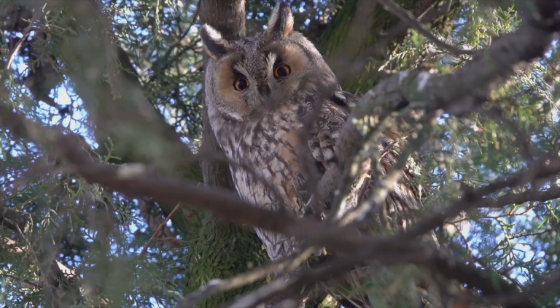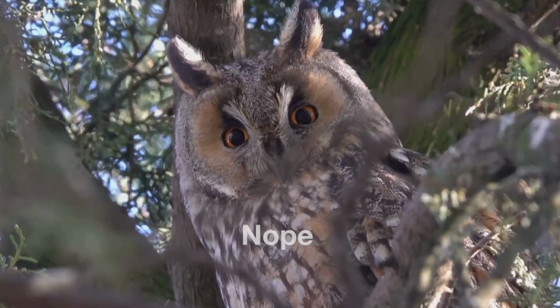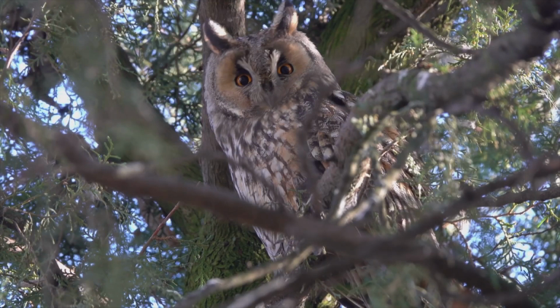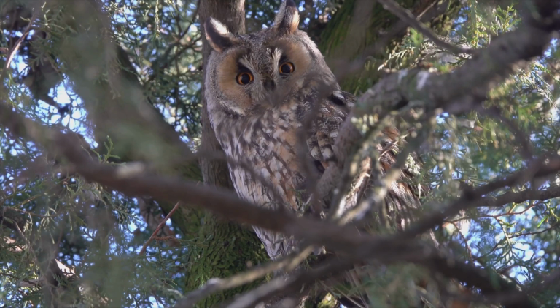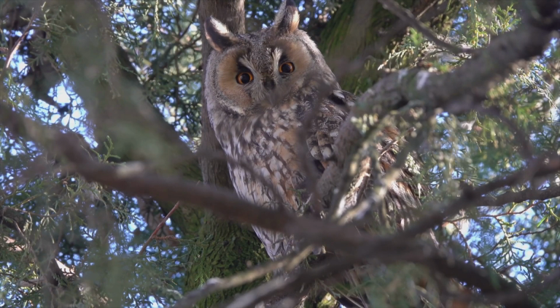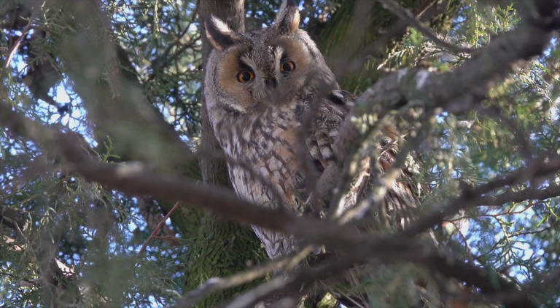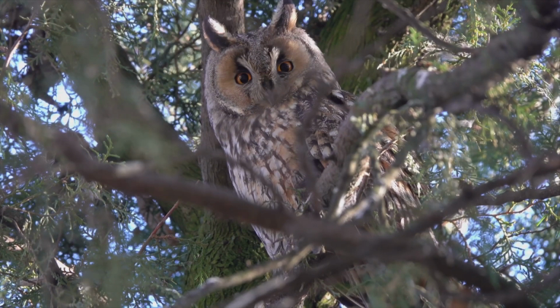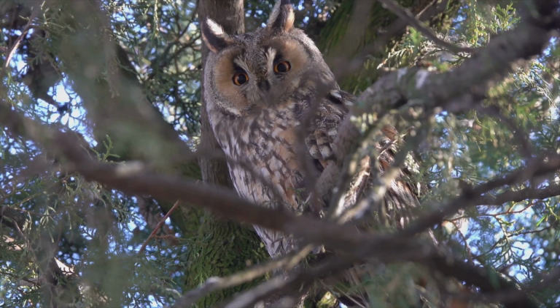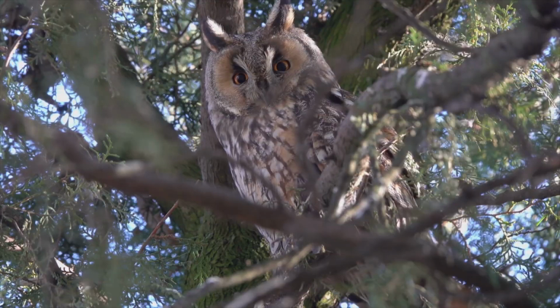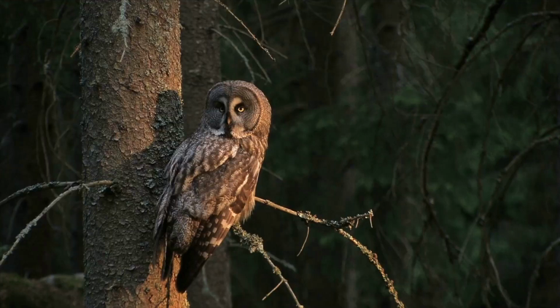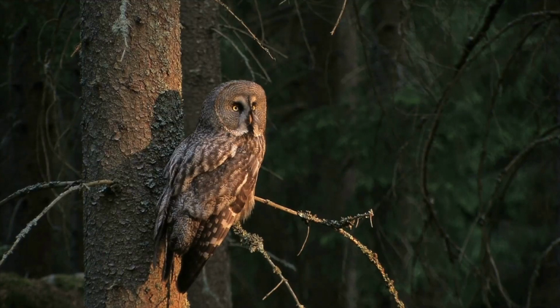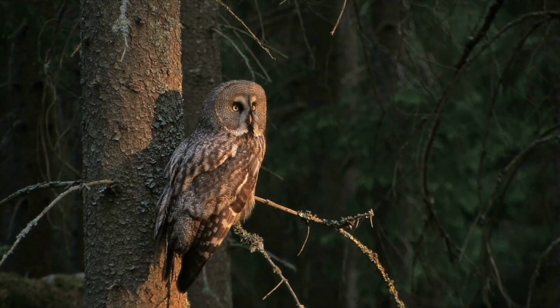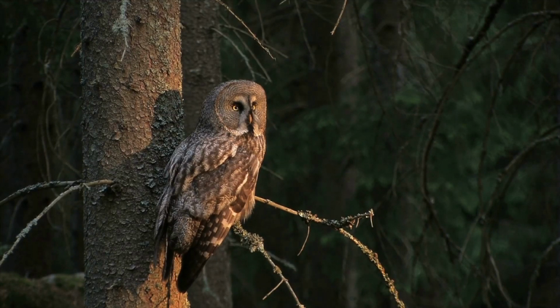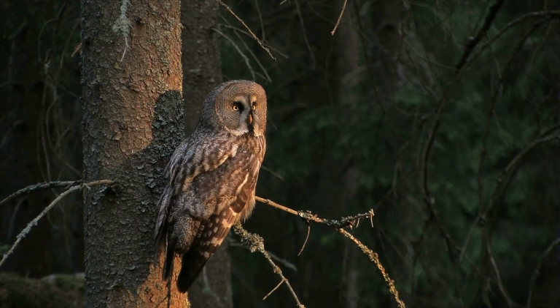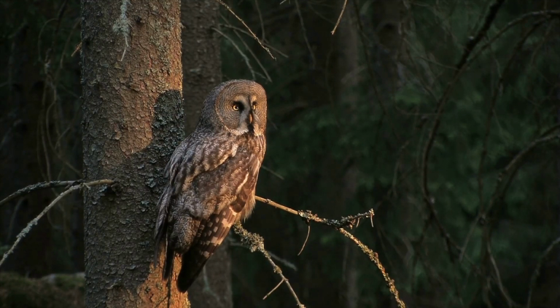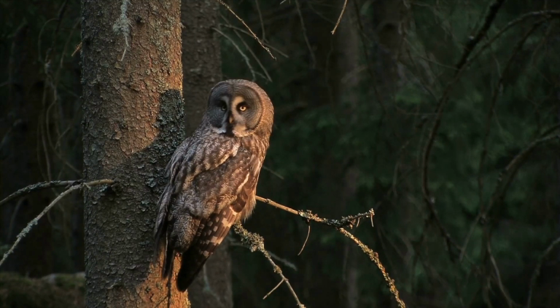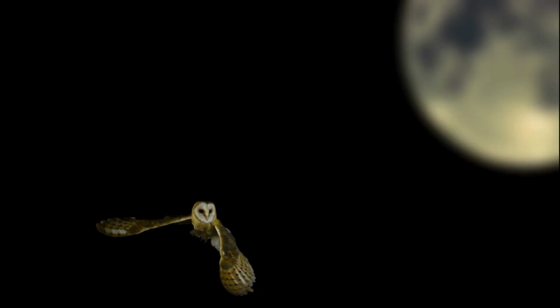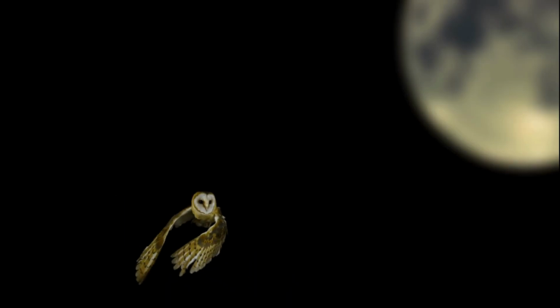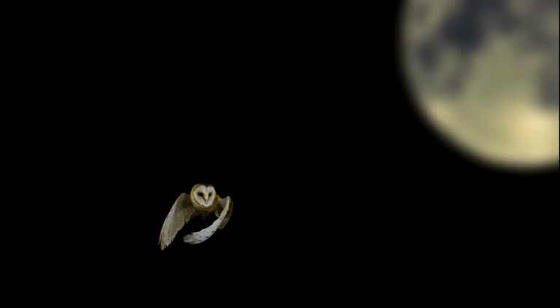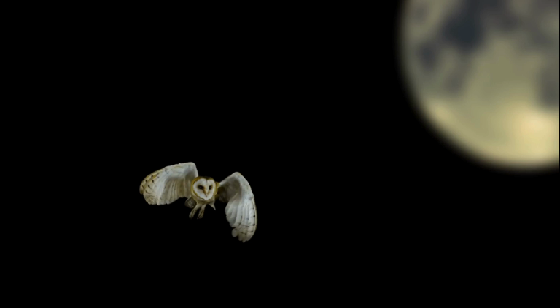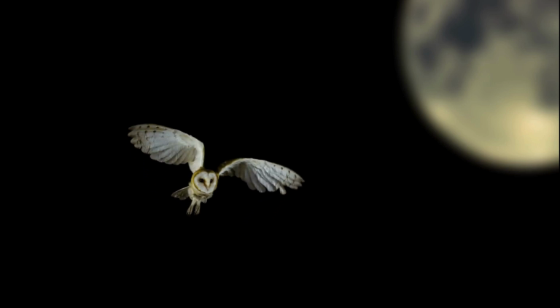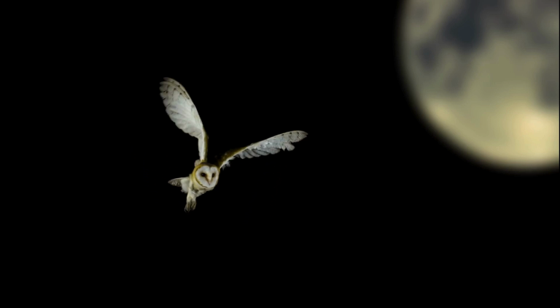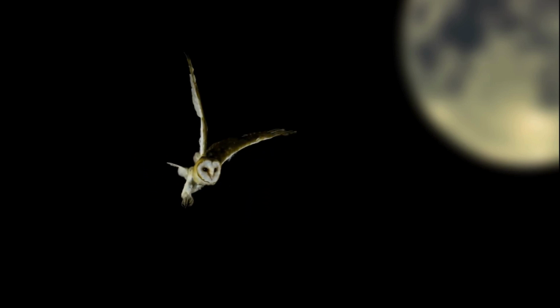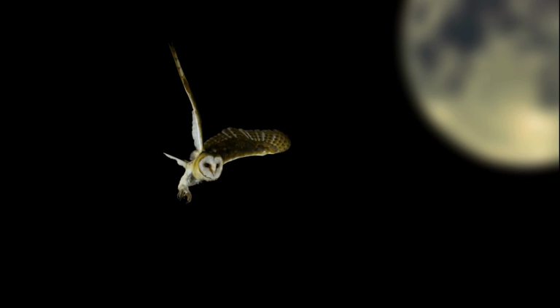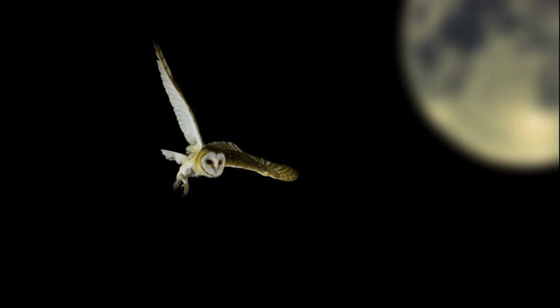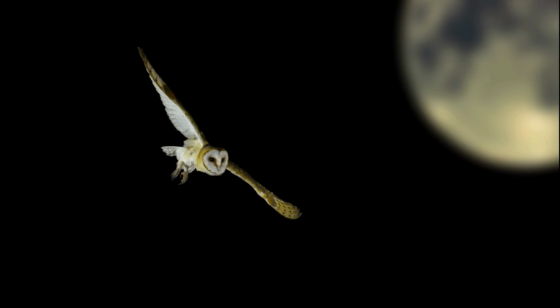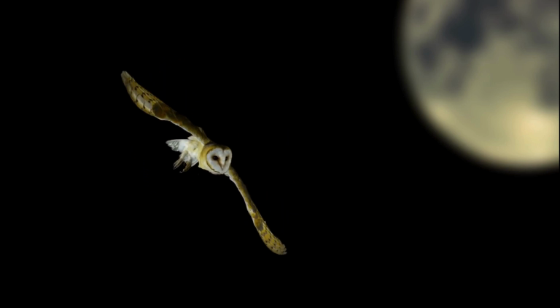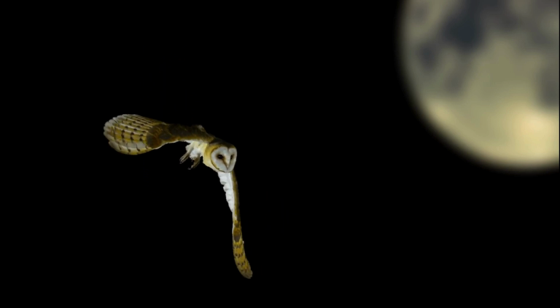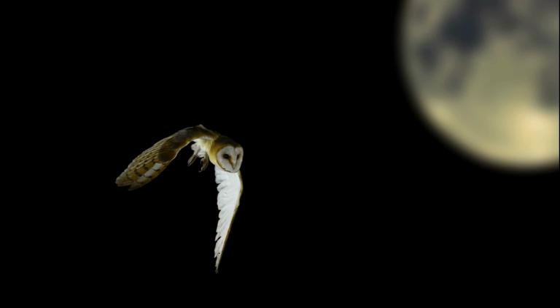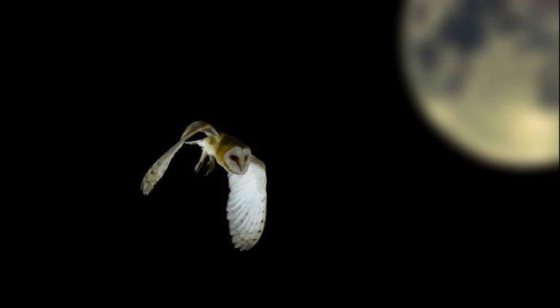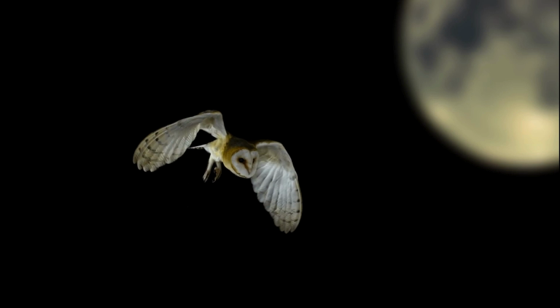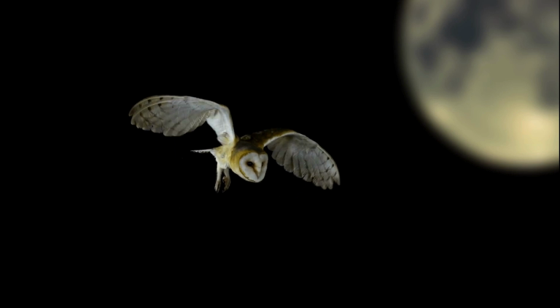So can owls turn their heads 360 degrees? Nope — but their 270-degree range is still jaw-dropping. It's a perfect adaptation that helps them dominate the night. Whether you're a bird enthusiast or just owl-curious, one thing's for sure: these feathered predators are full of surprises.